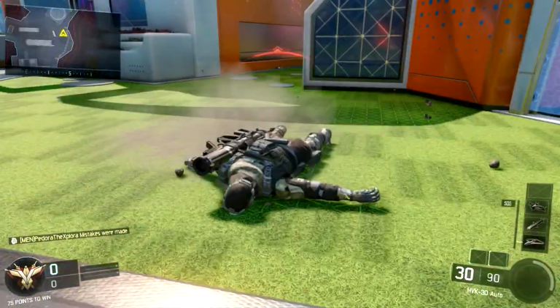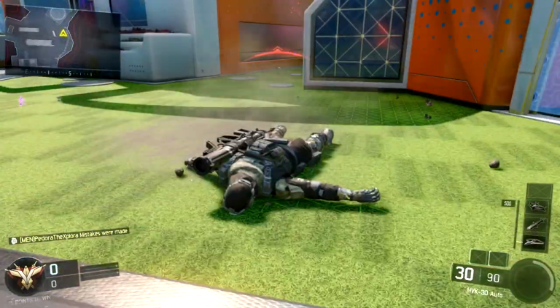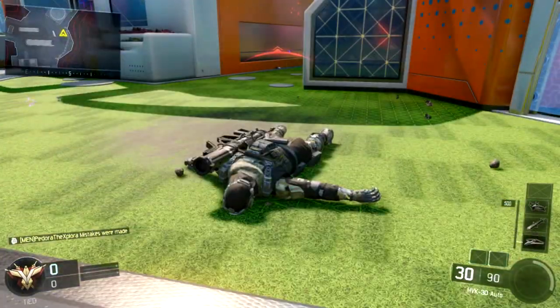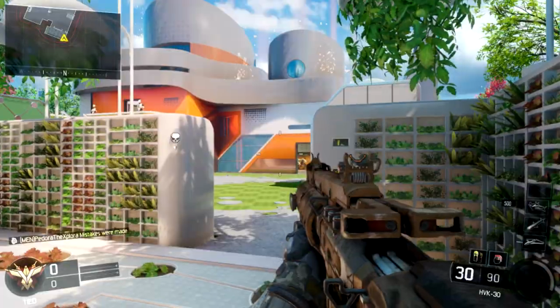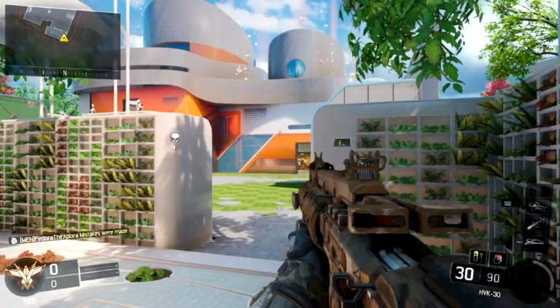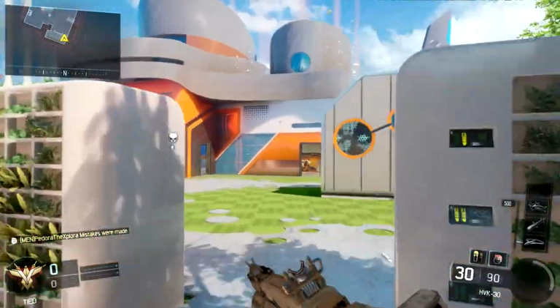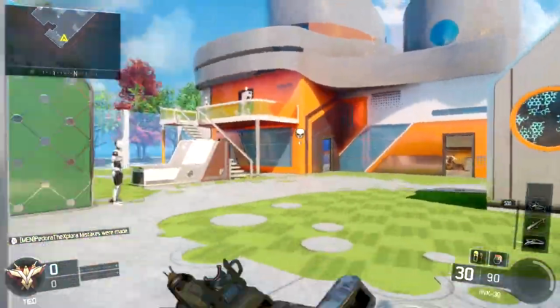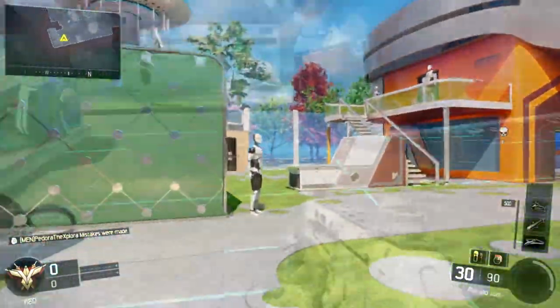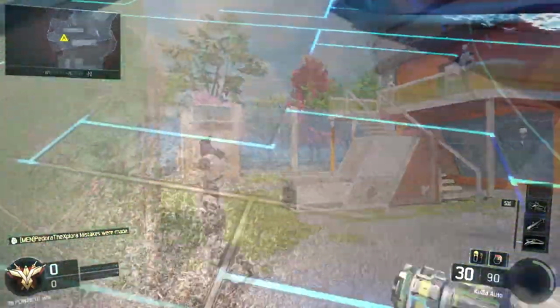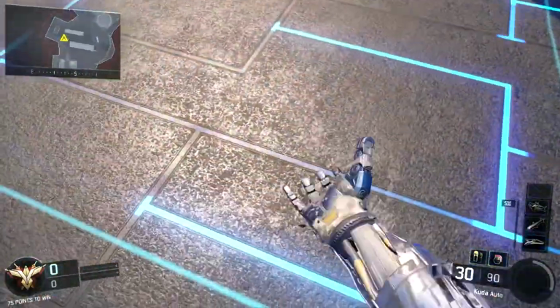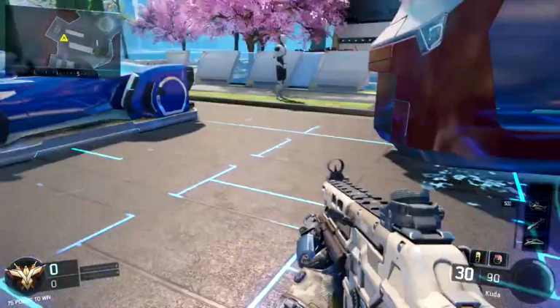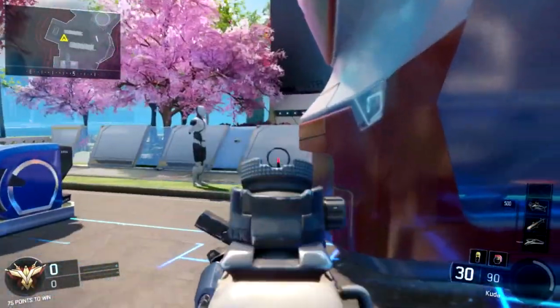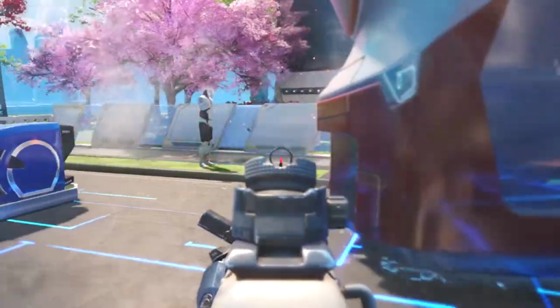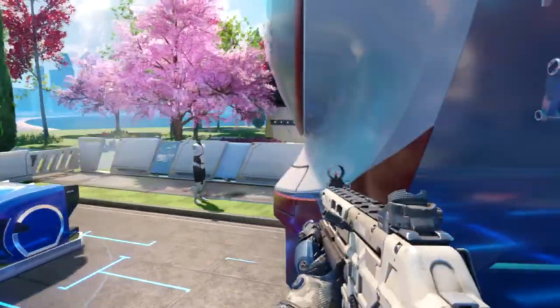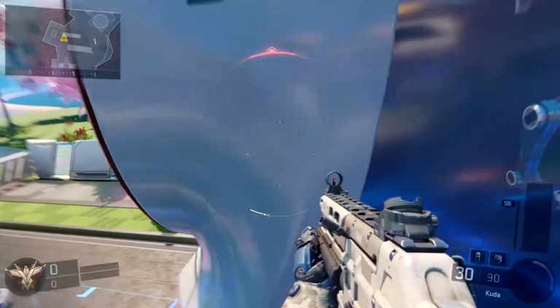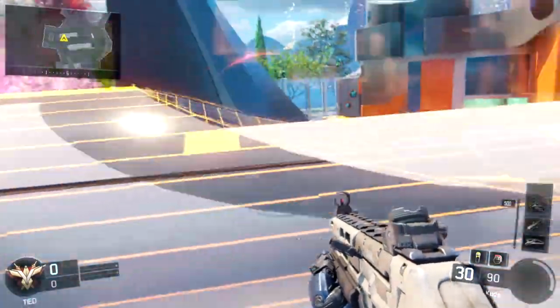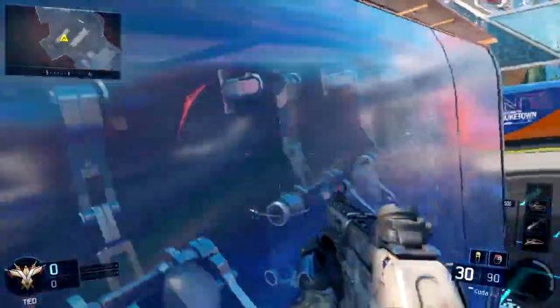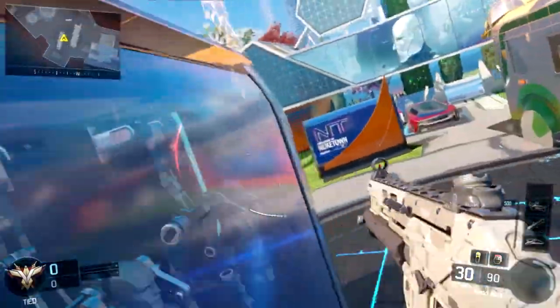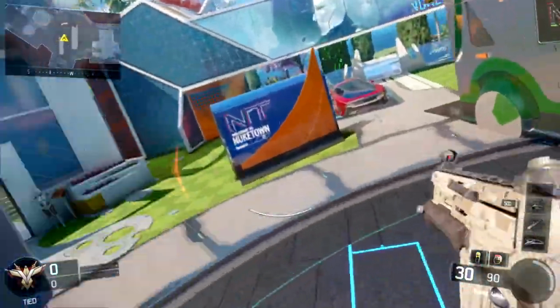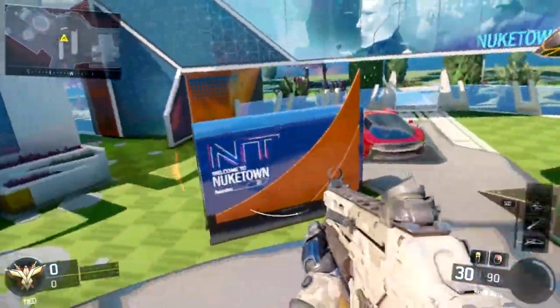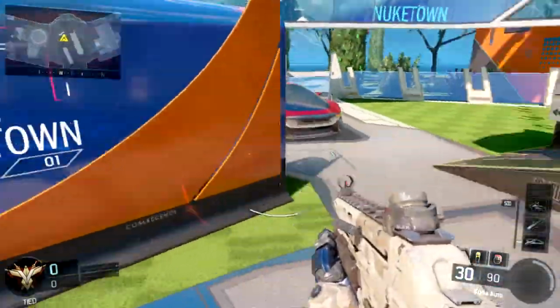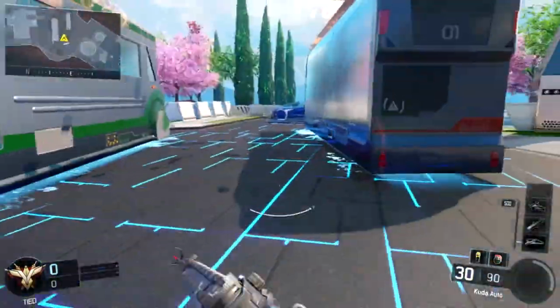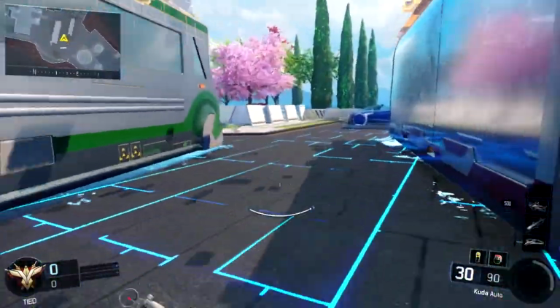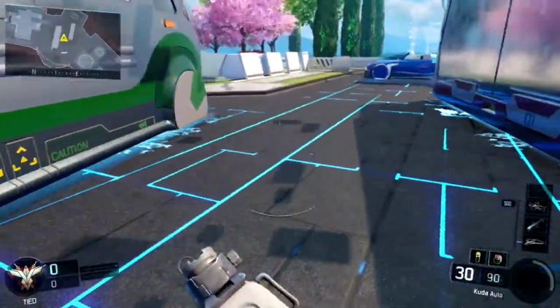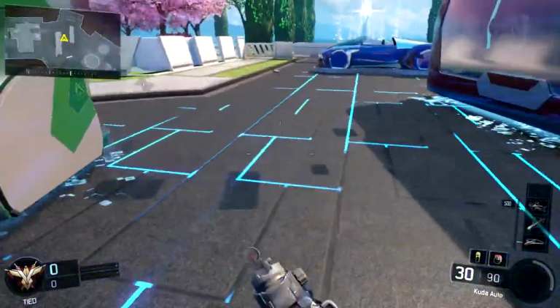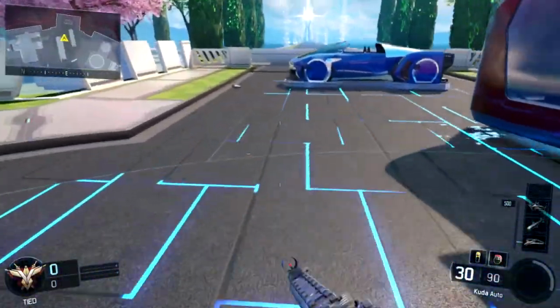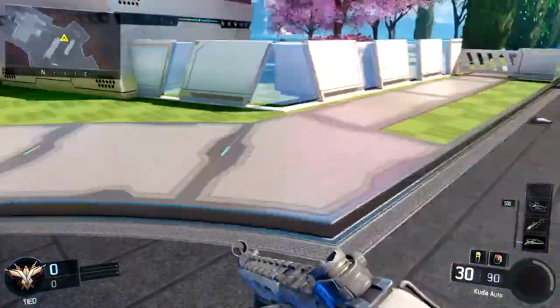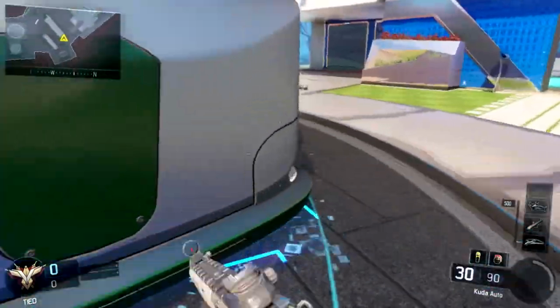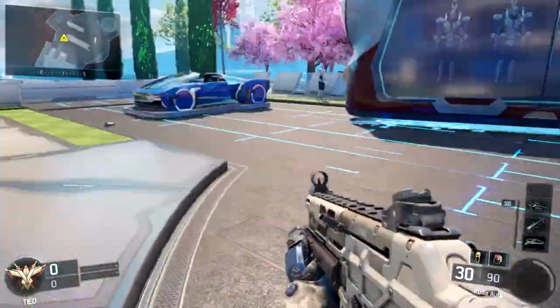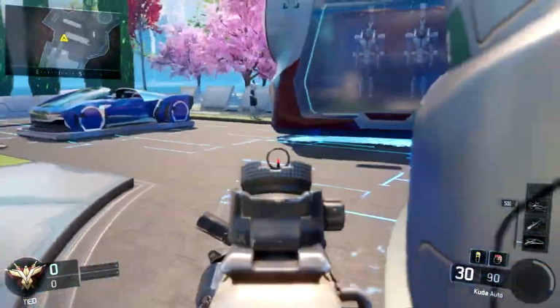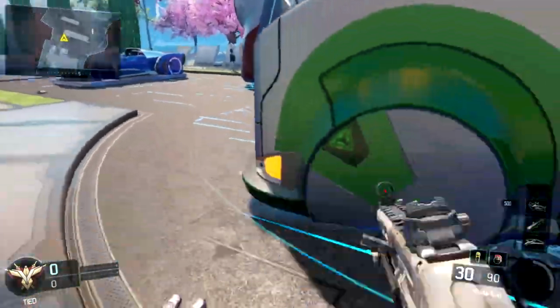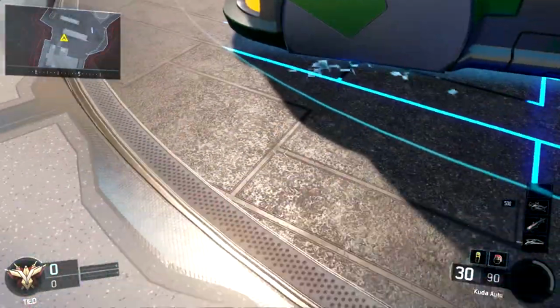So I'll show you here when I'm on Nuketown, facing that red bus, and I just kinda pretend I'm using it for cover, and I get stunned. As I get stunned I just turn to the right, jump up and wall run on the wall, and get totally out of the way of that stun grenade.